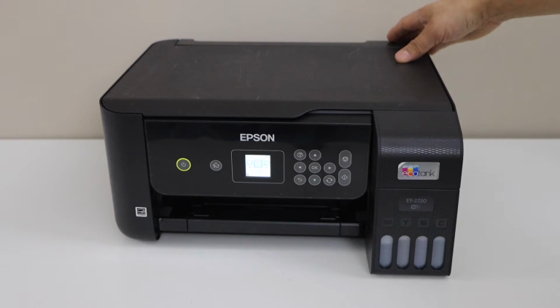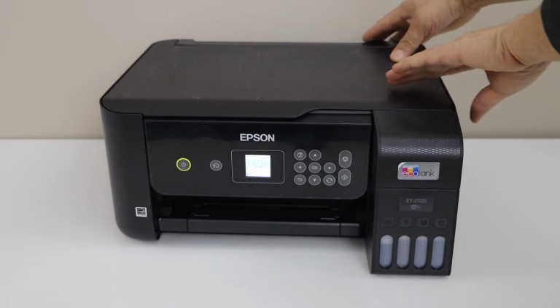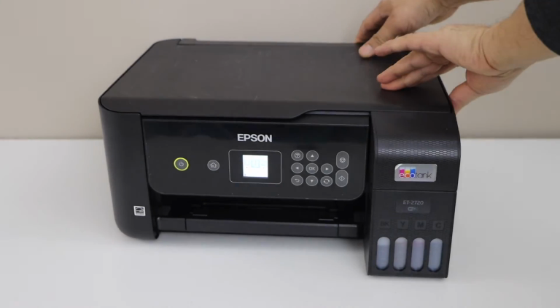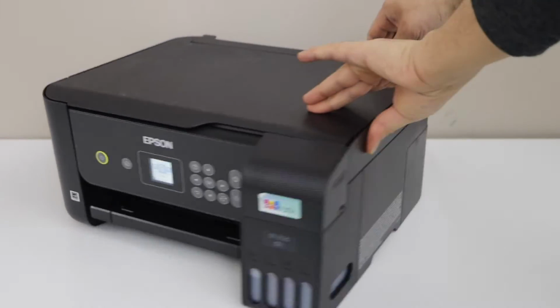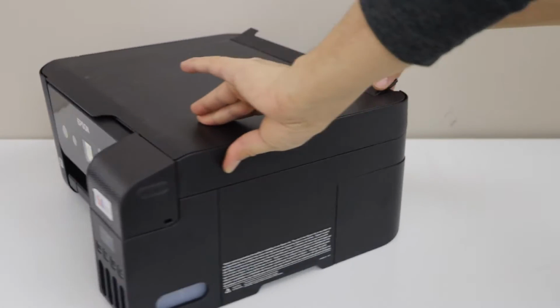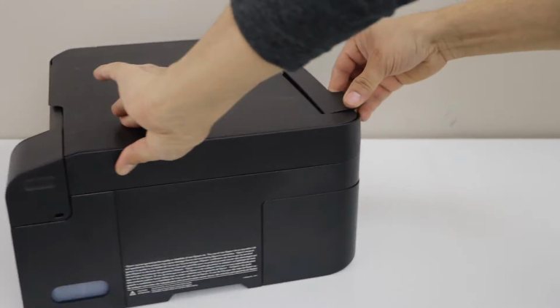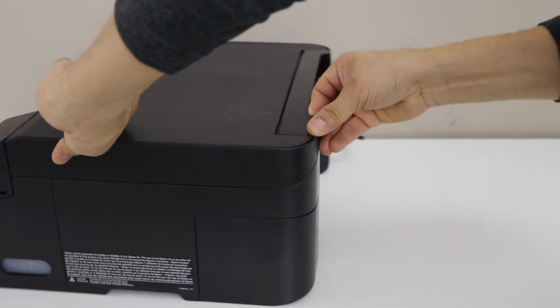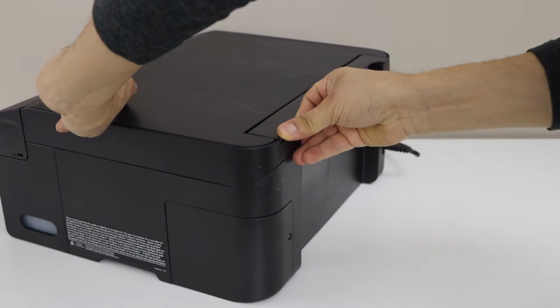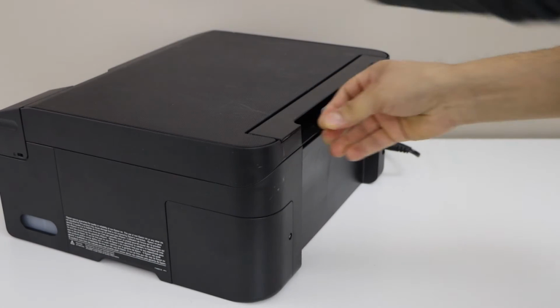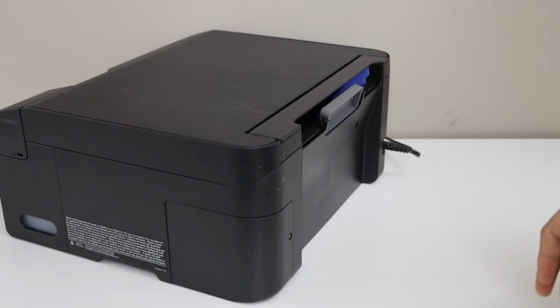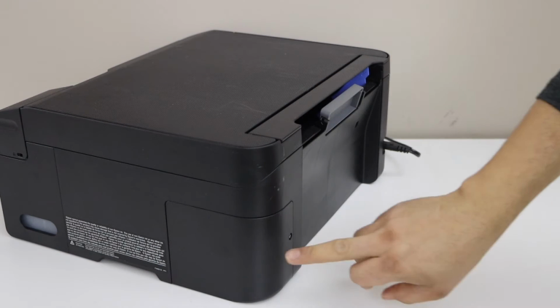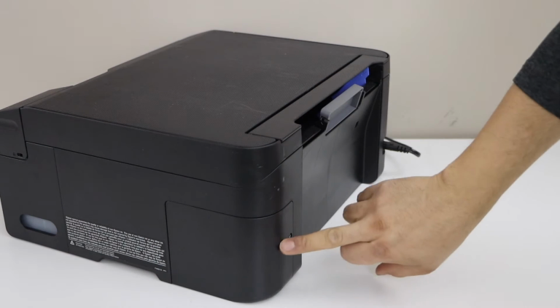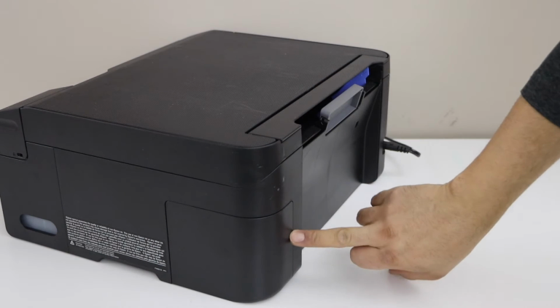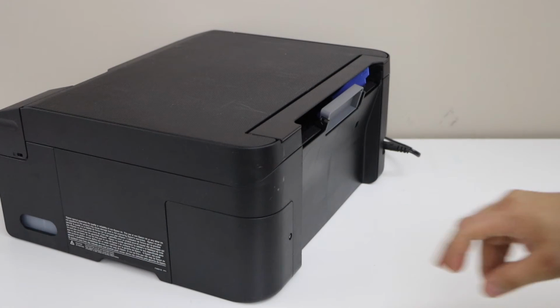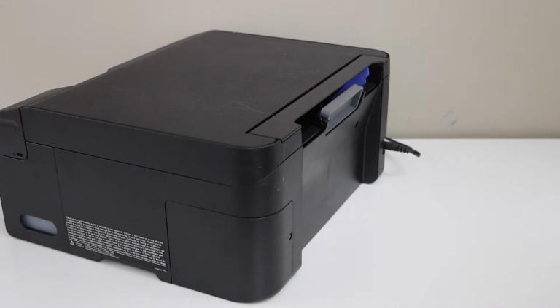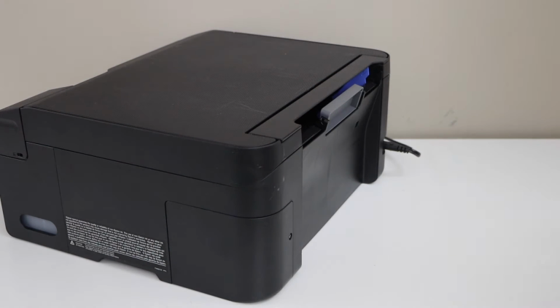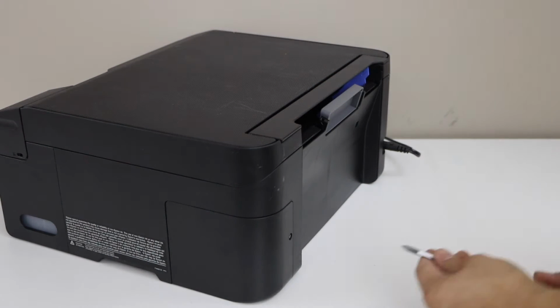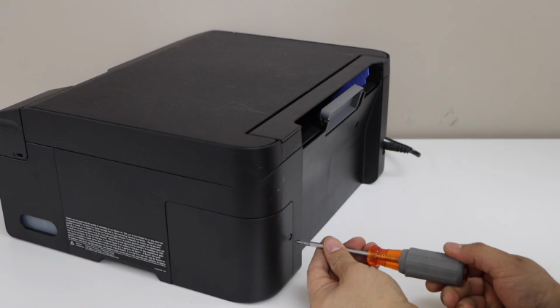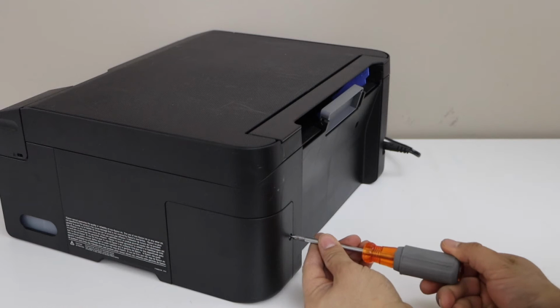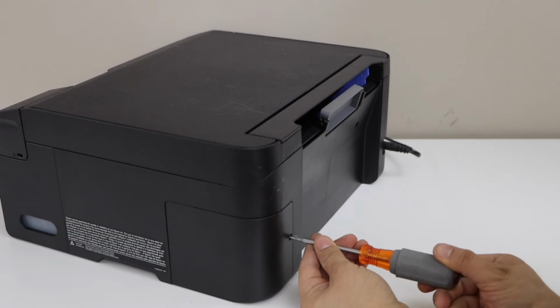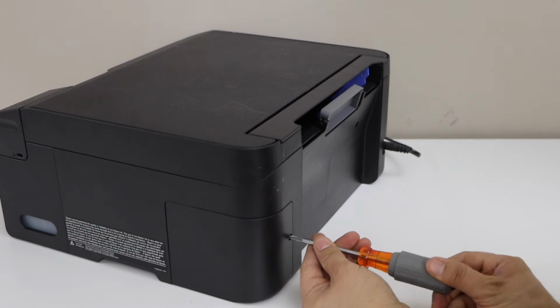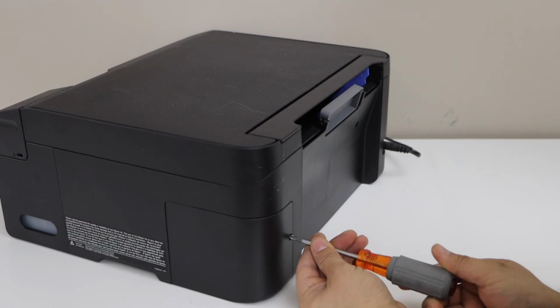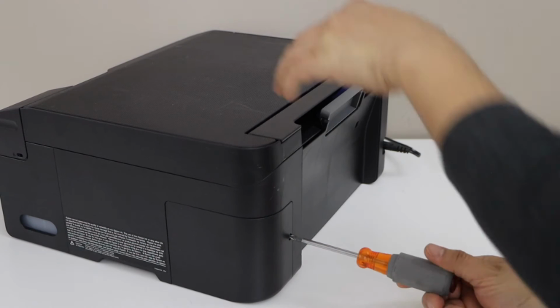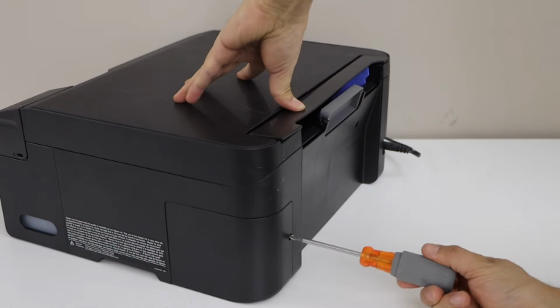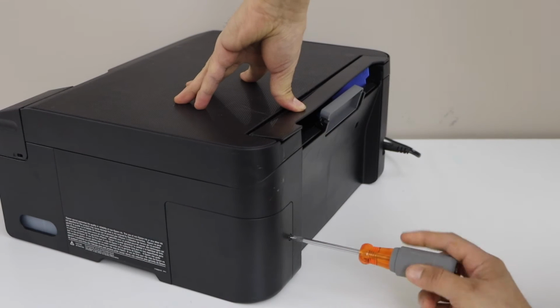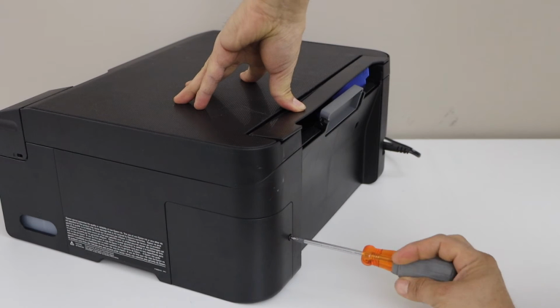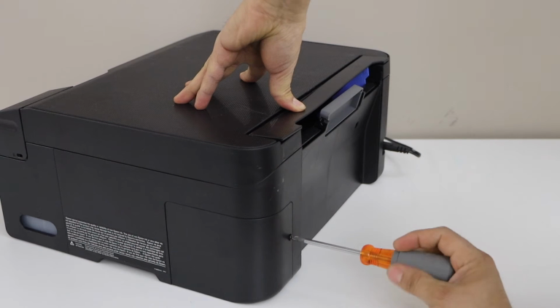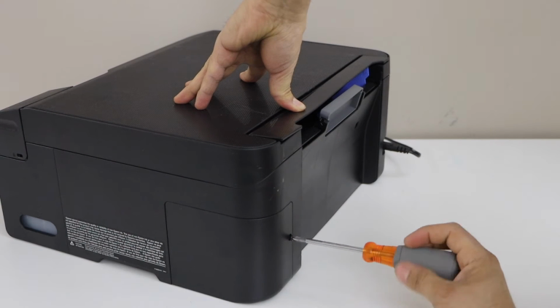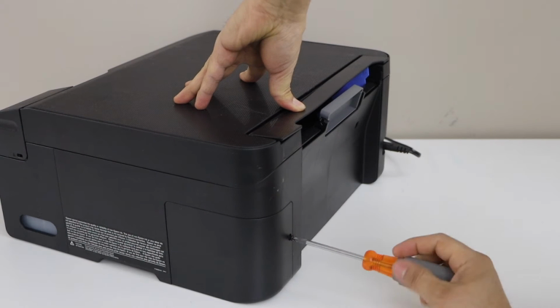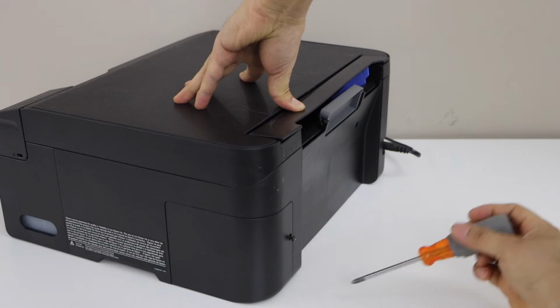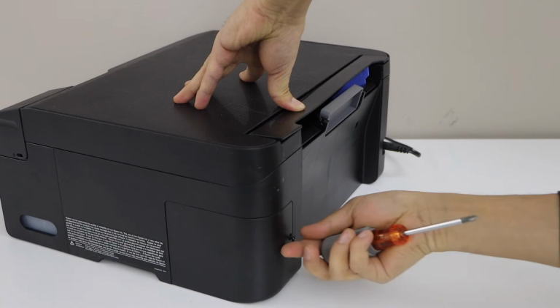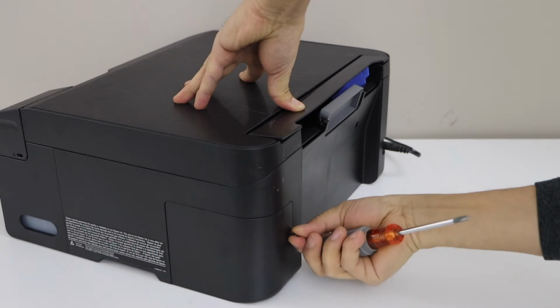Go to the back of the printer. On the right-hand side, you will see there is a screw, so we have to unscrew here and take it out.